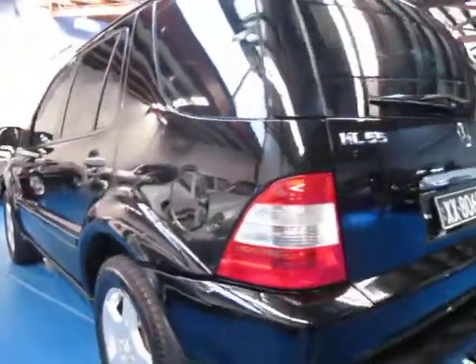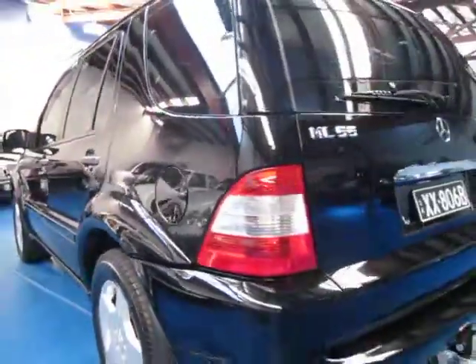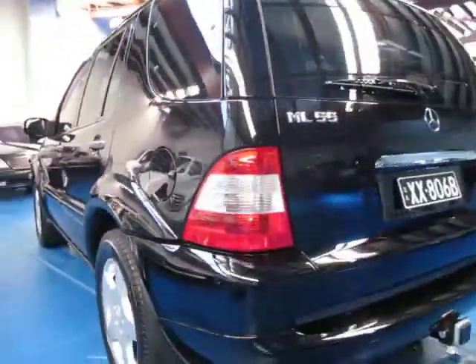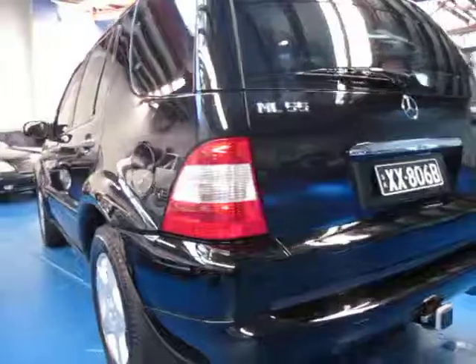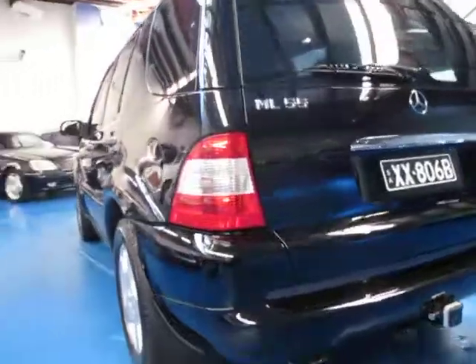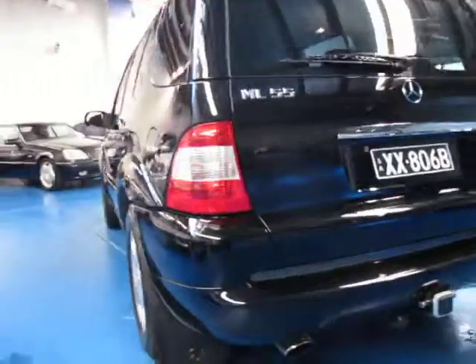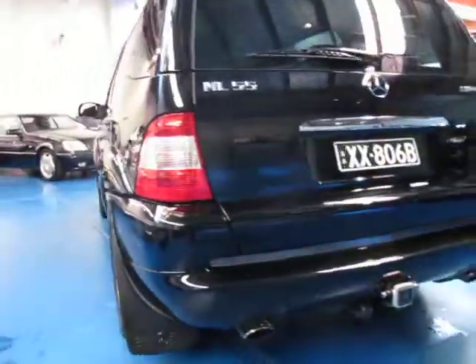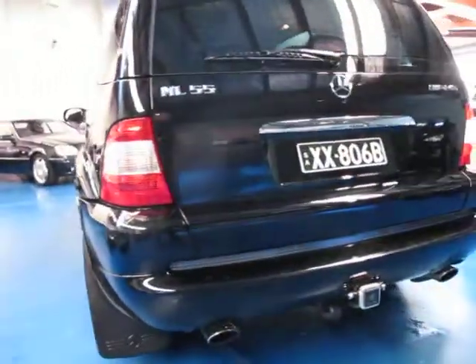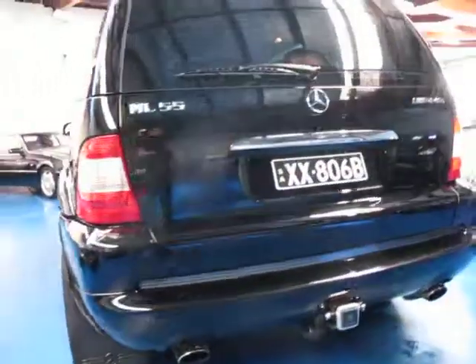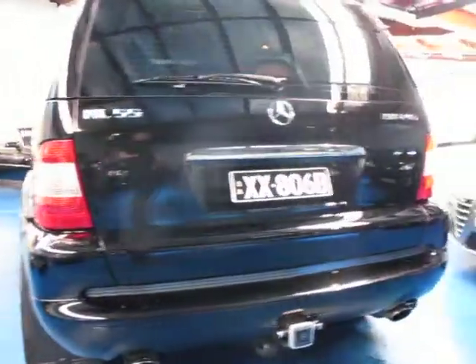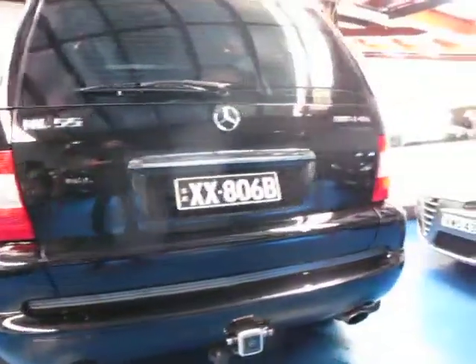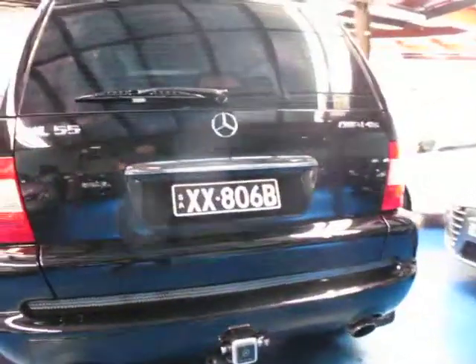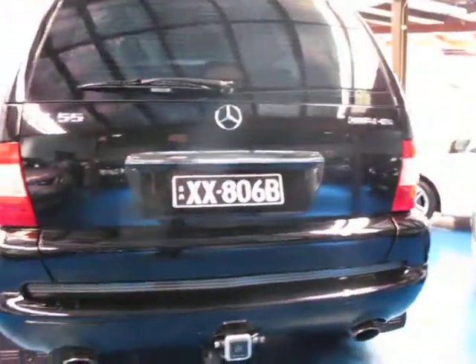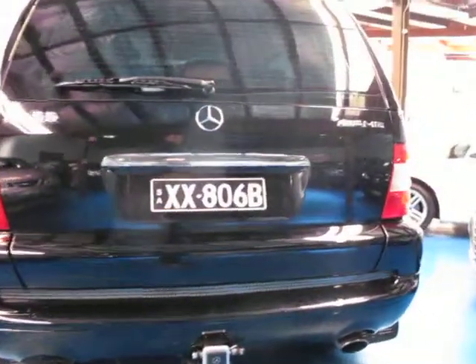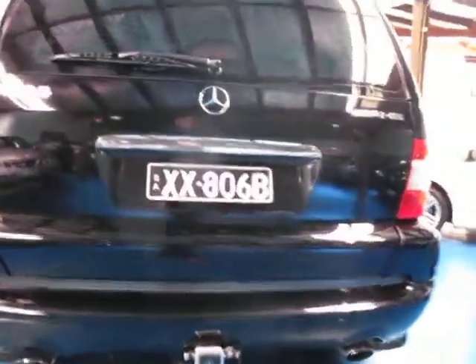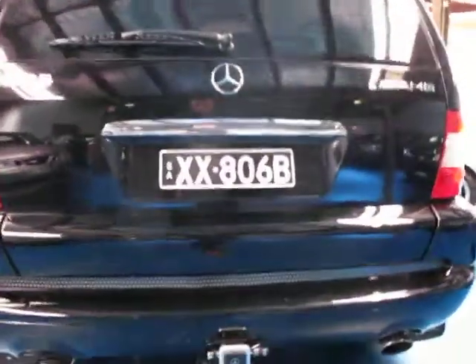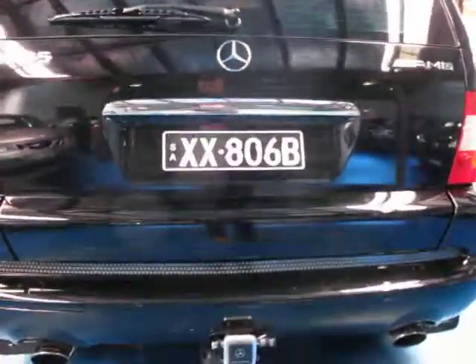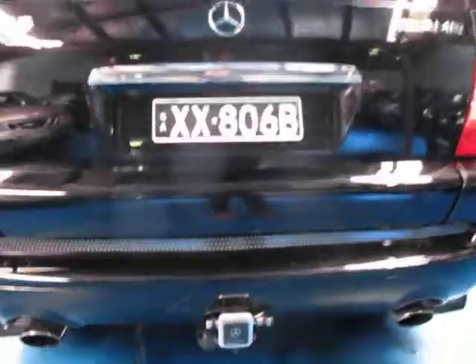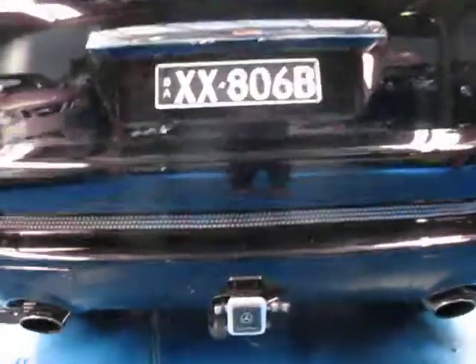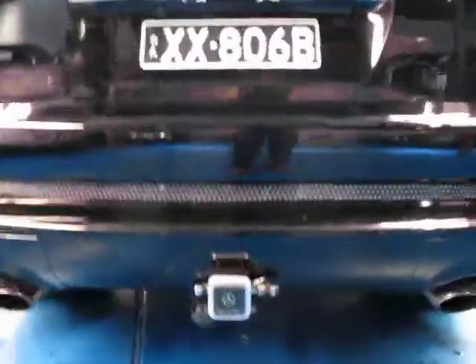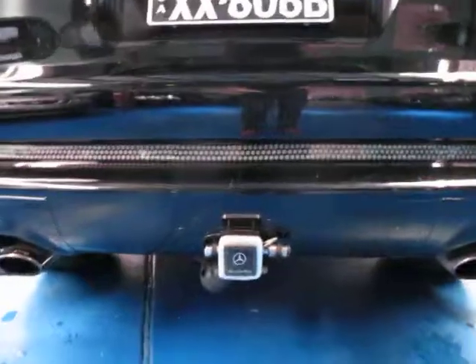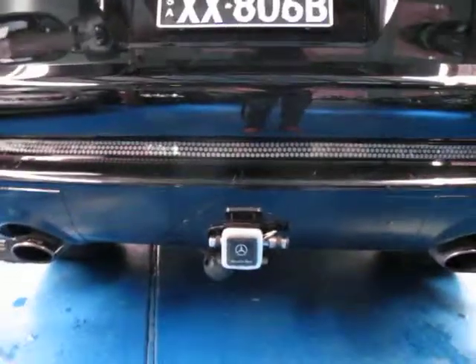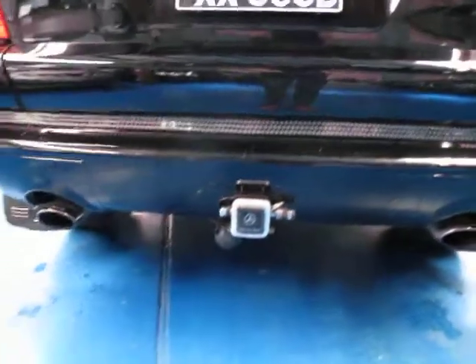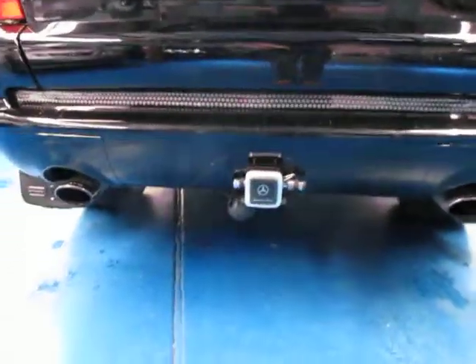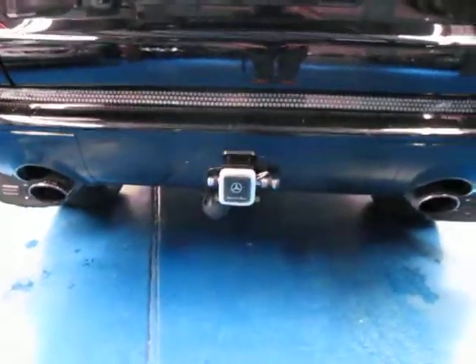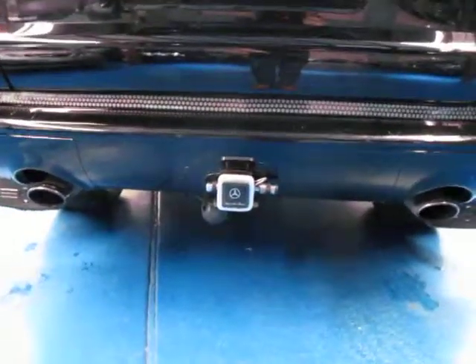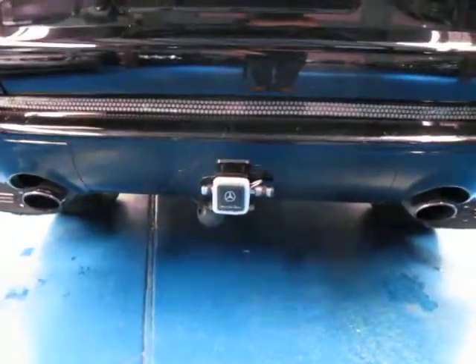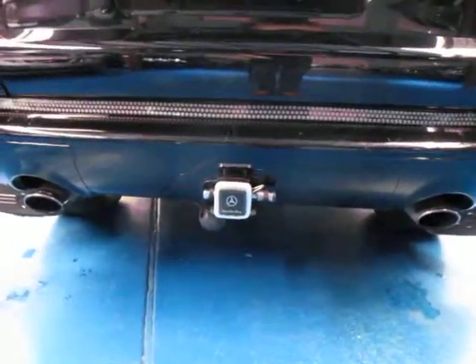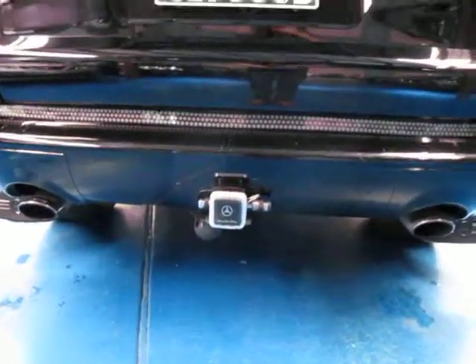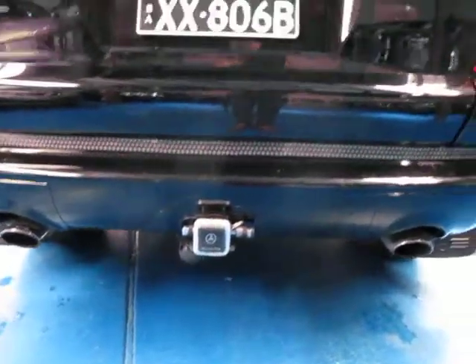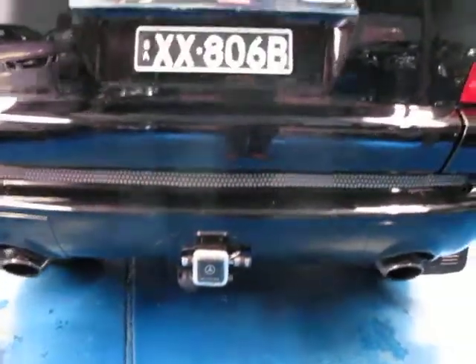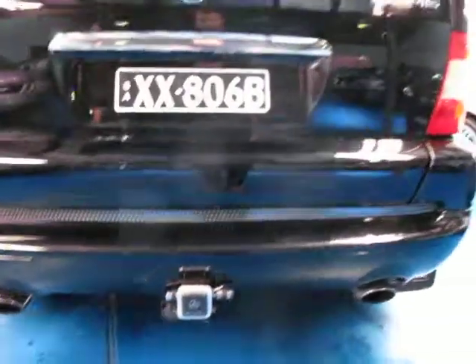It's got a Mercedes-Benz tow bar and tongue. That hasn't been lost, like with other cars. Being AMG, it's got your twin exhaust at the back there, which looks fantastic.